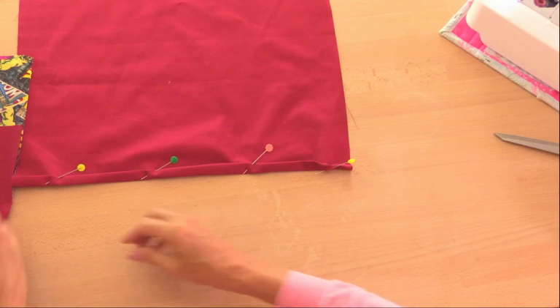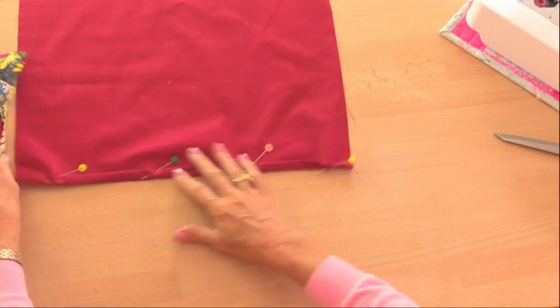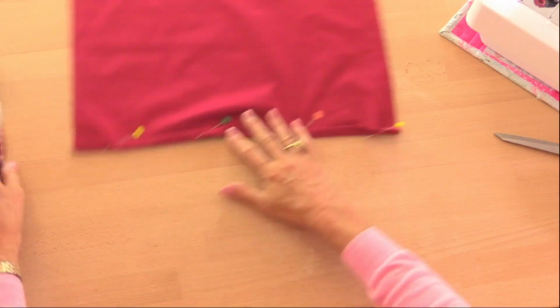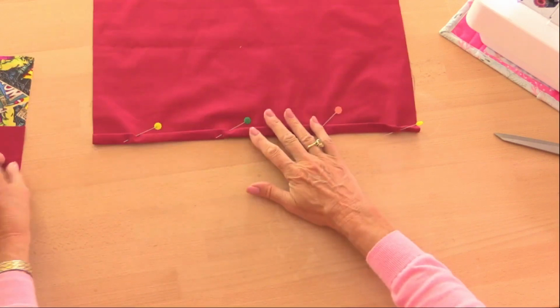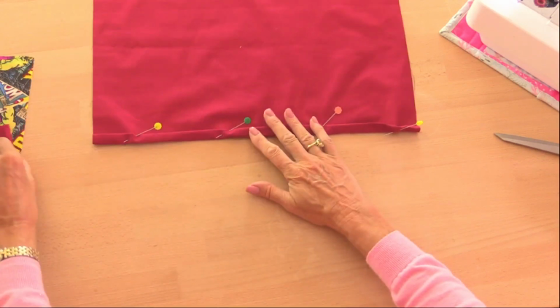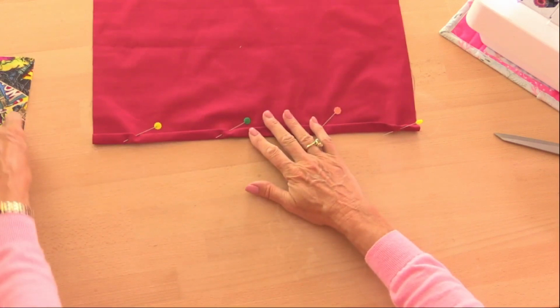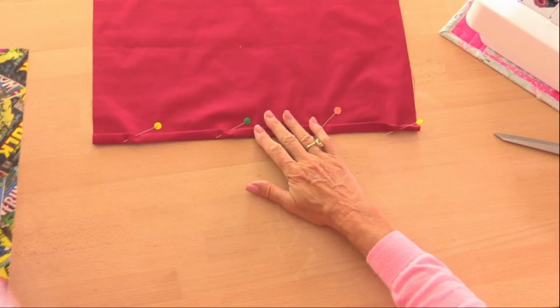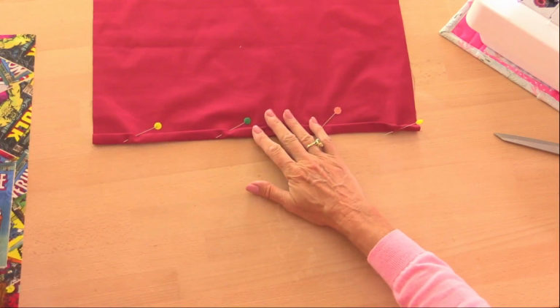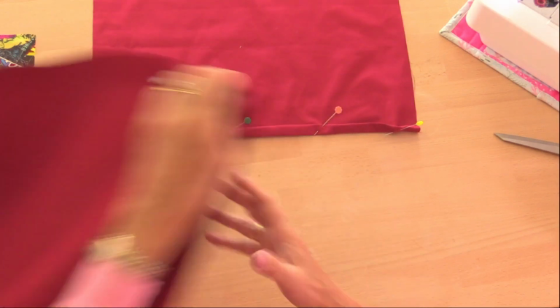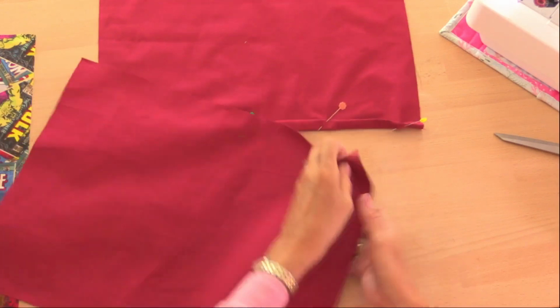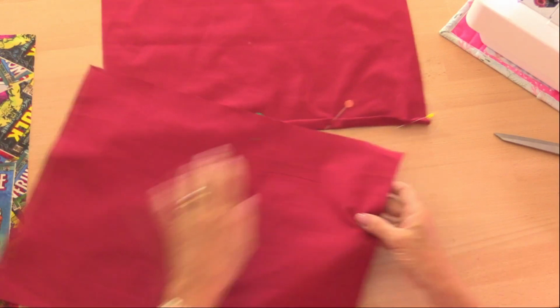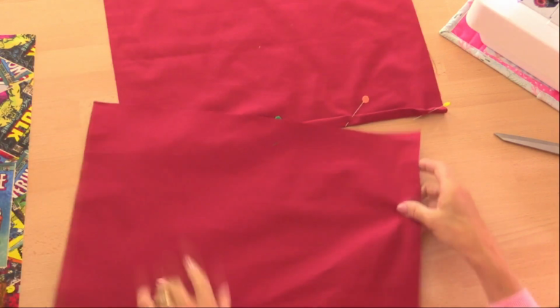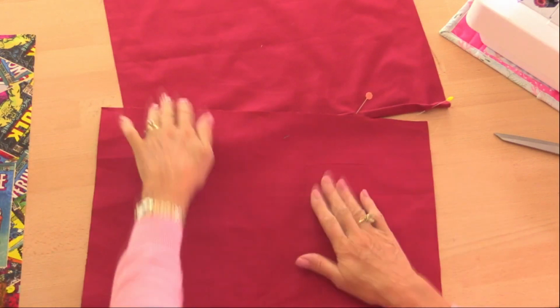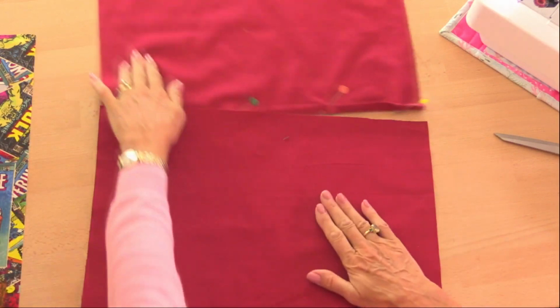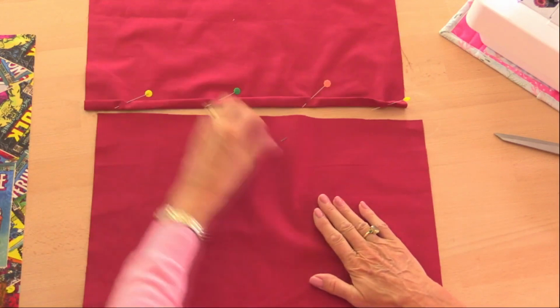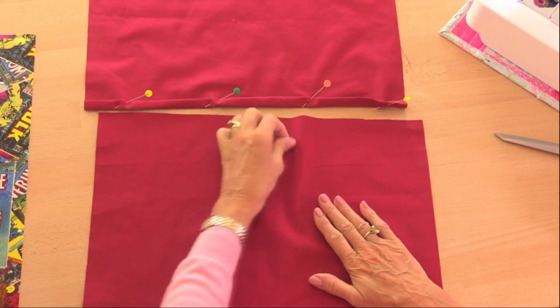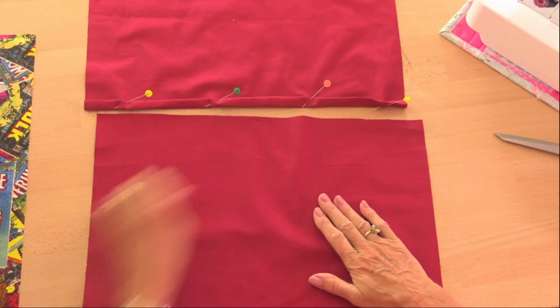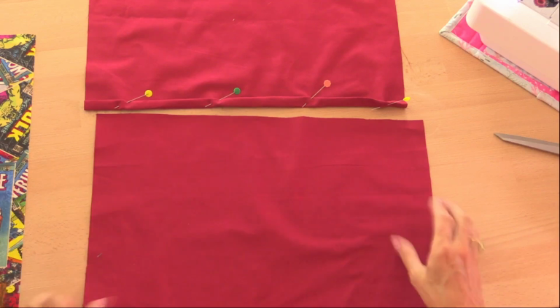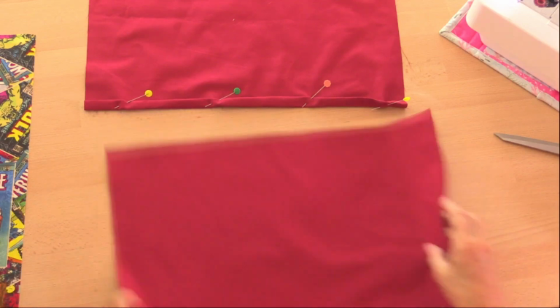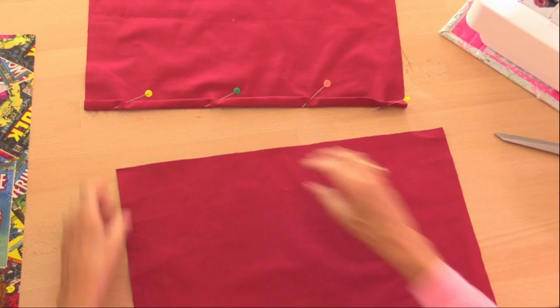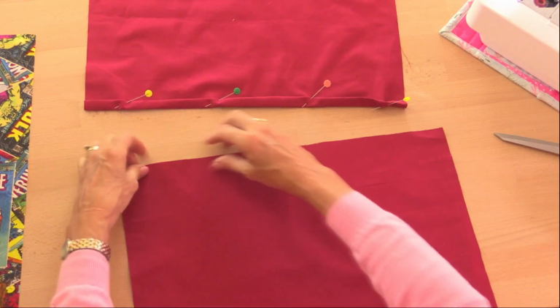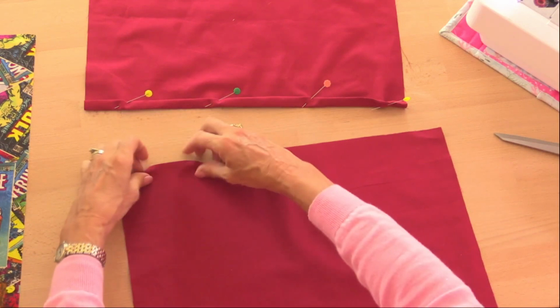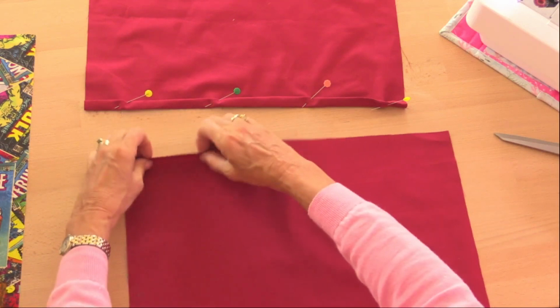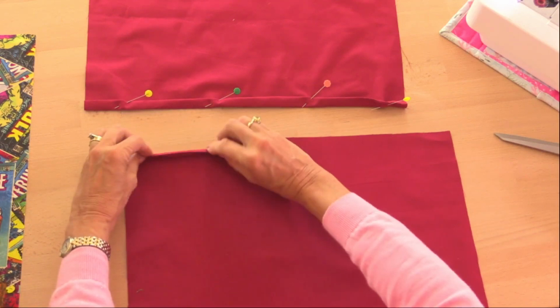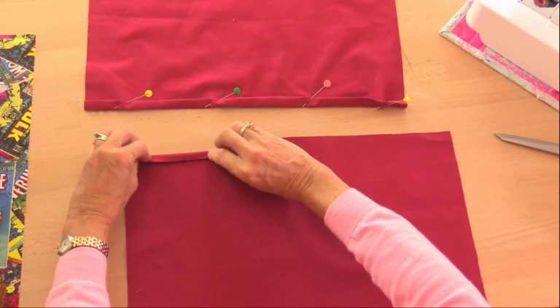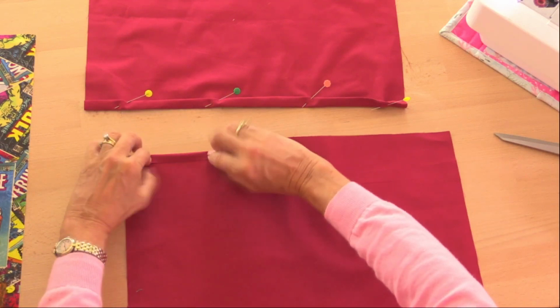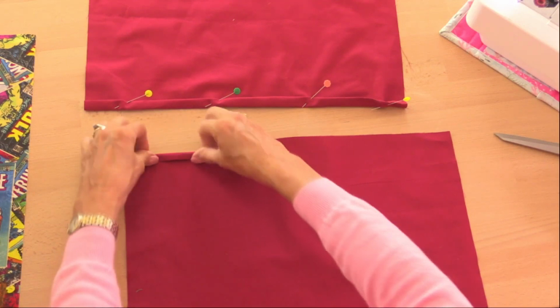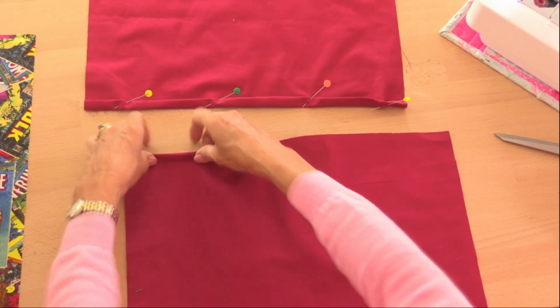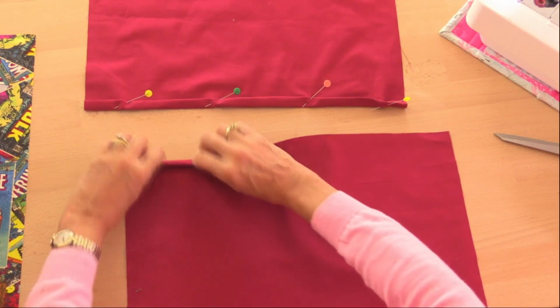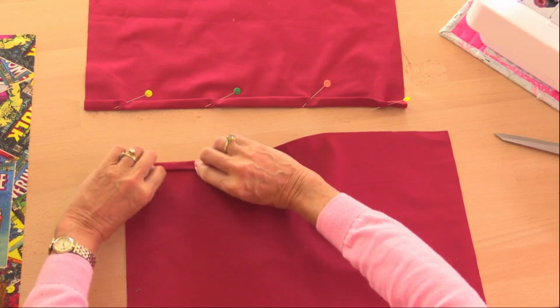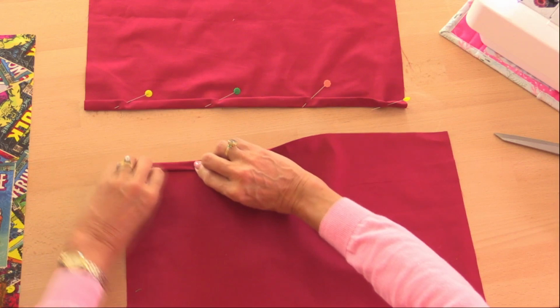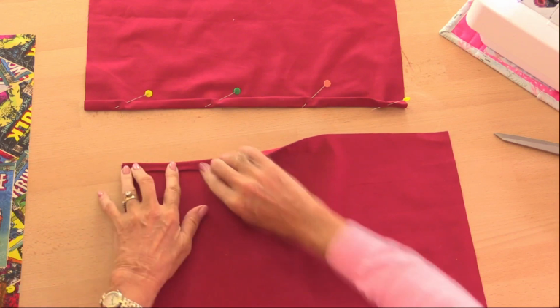And do the same with this piece — these are the two little bits that overlap, remember. Fold it over once, fold it over again.